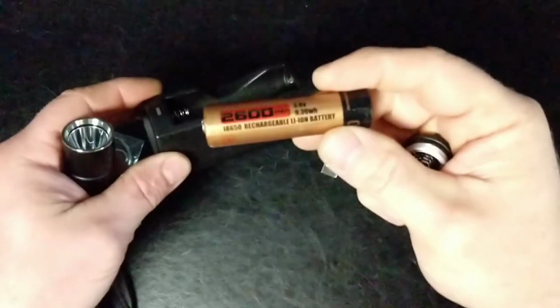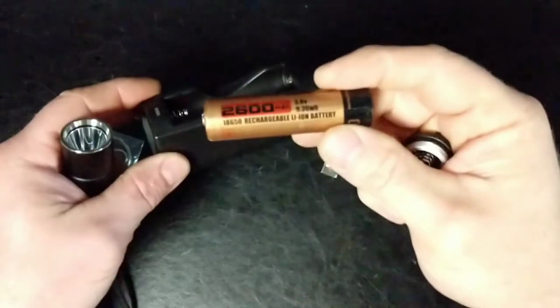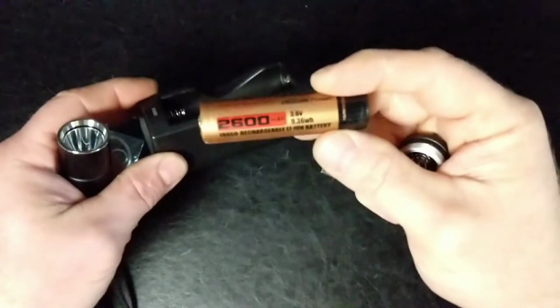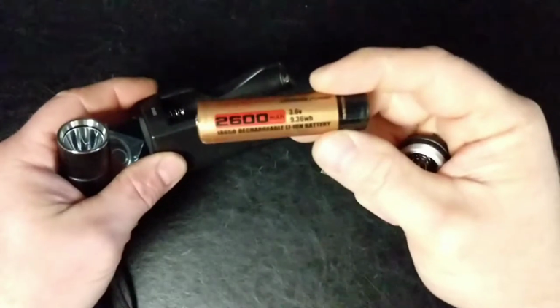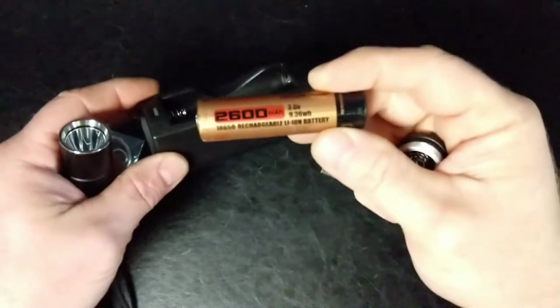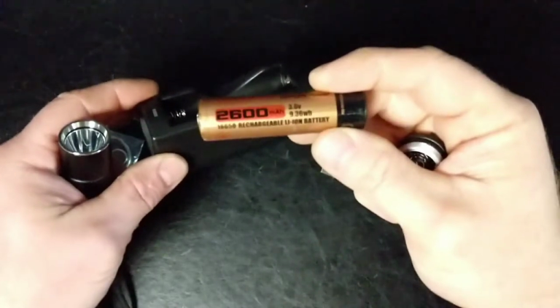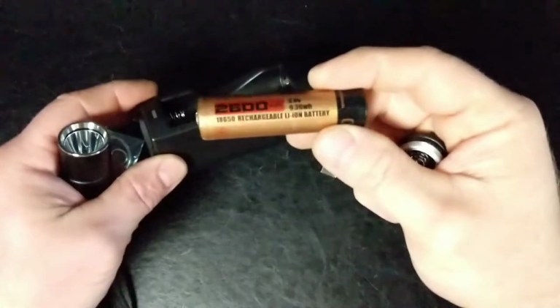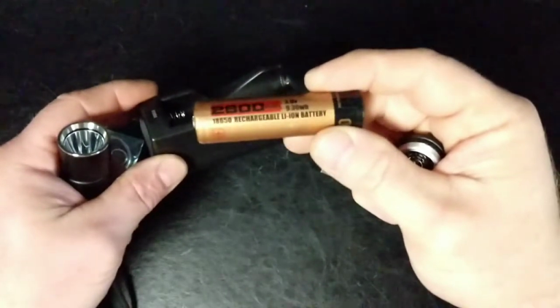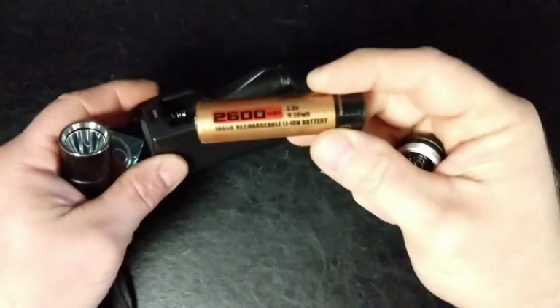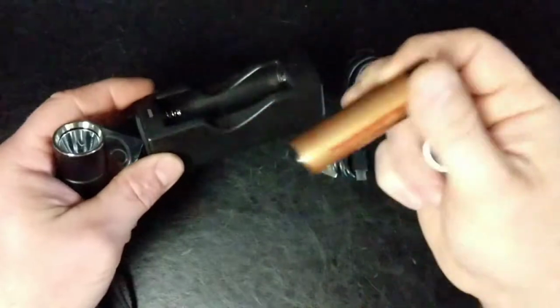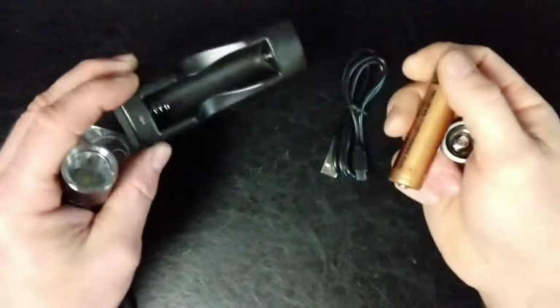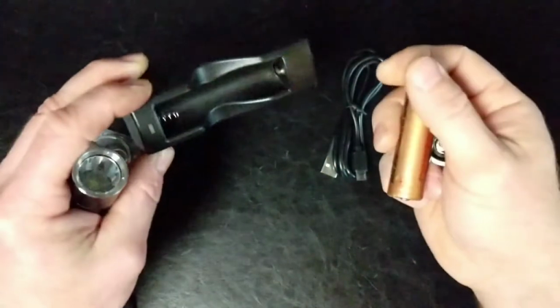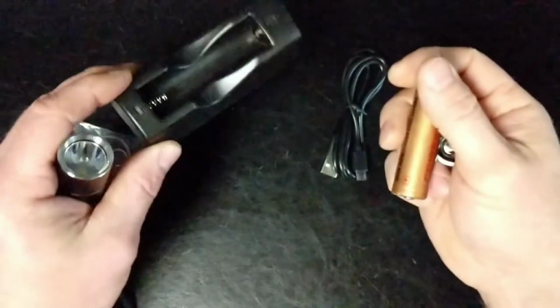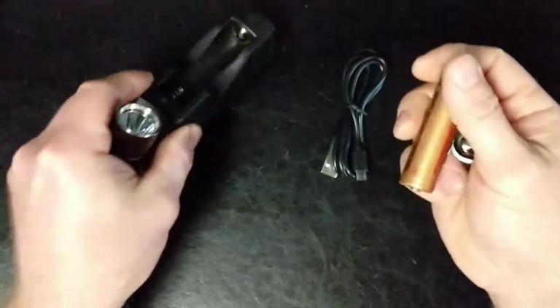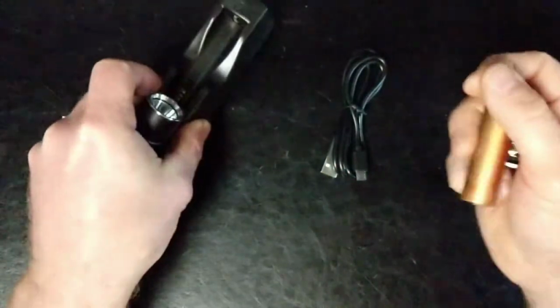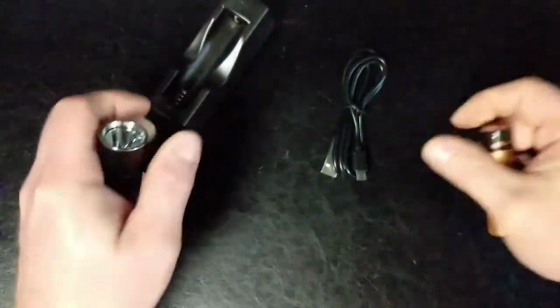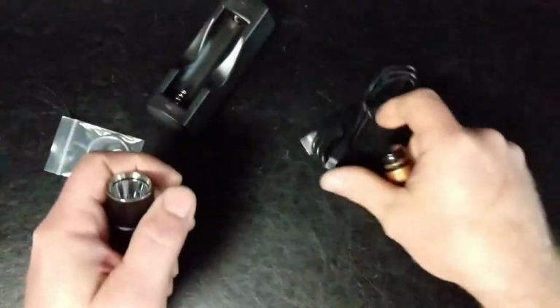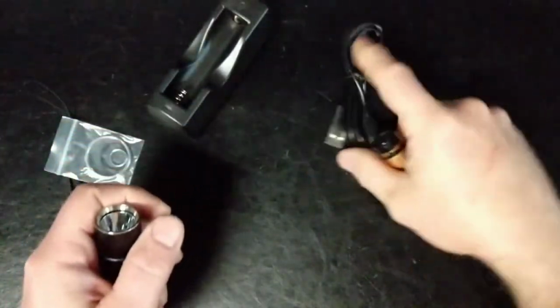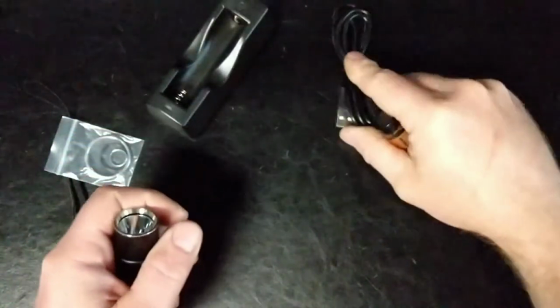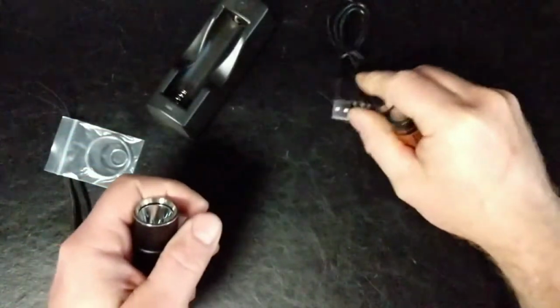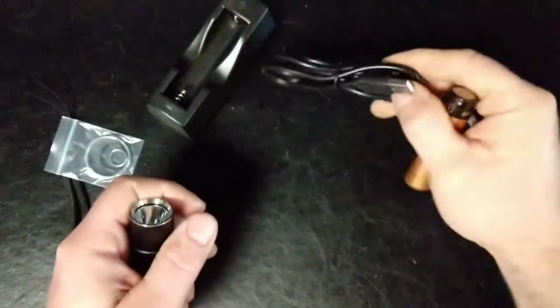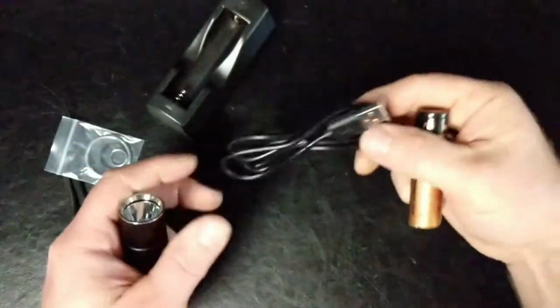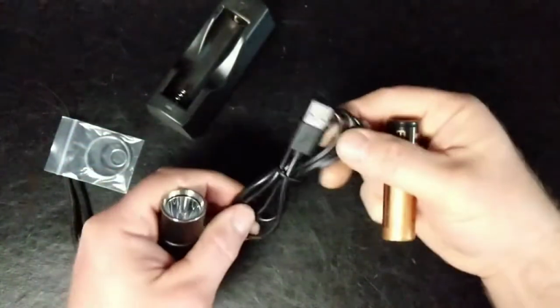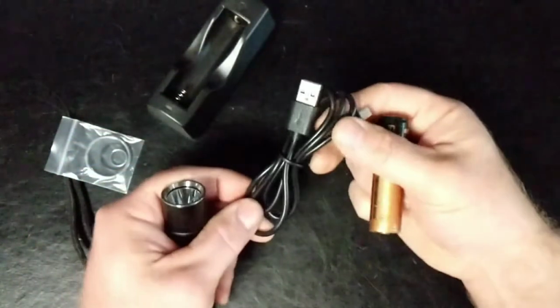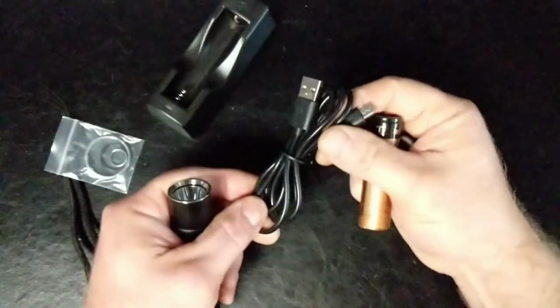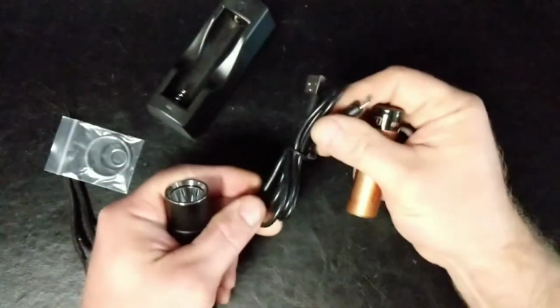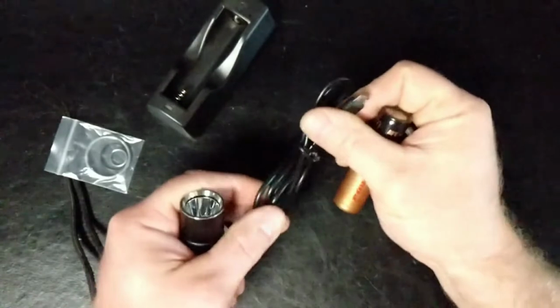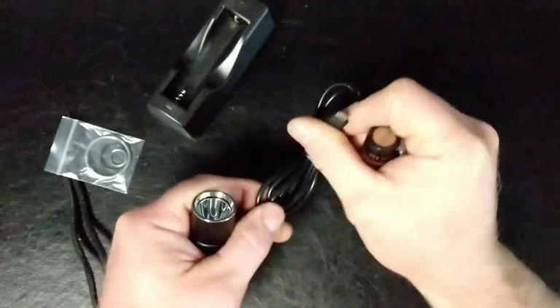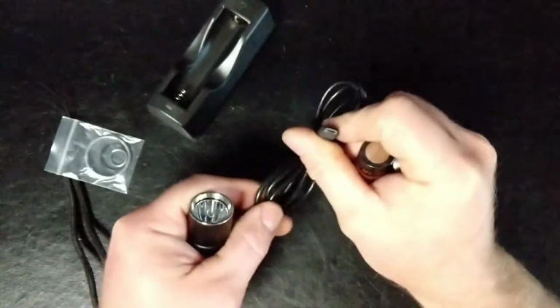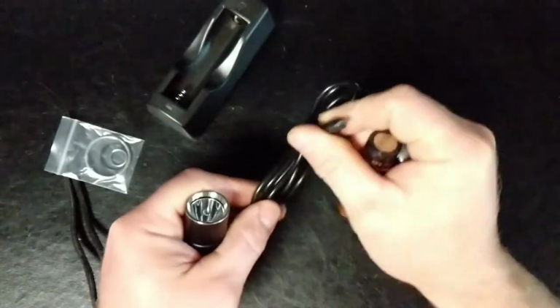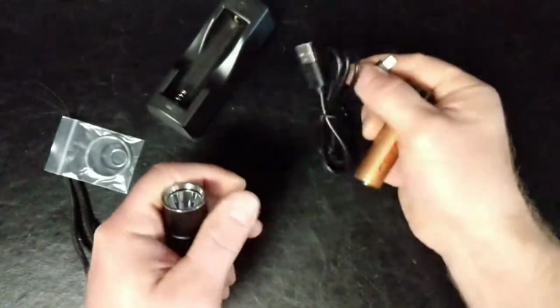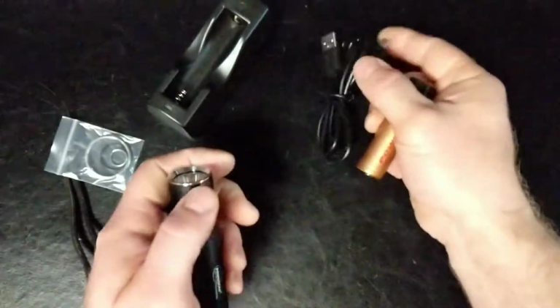You can see the standard rechargeable lithium battery when it comes with the charger. The charger hooks to a standard USB micro cable.